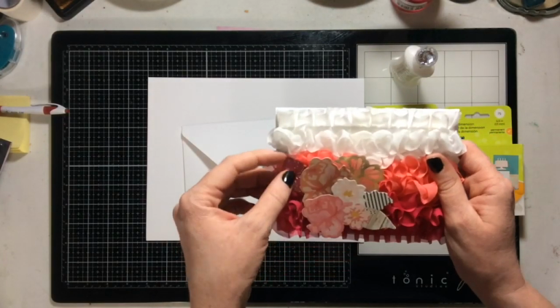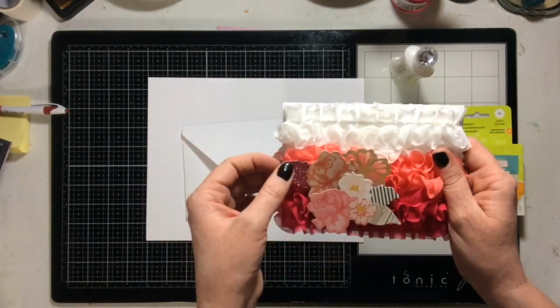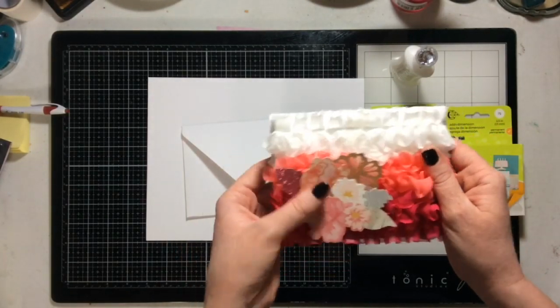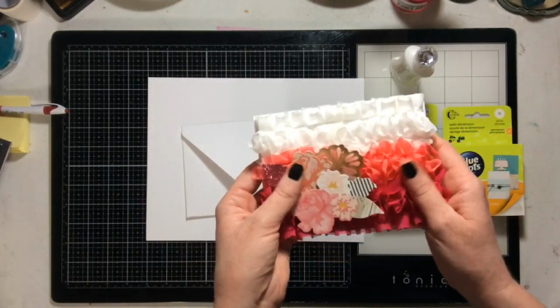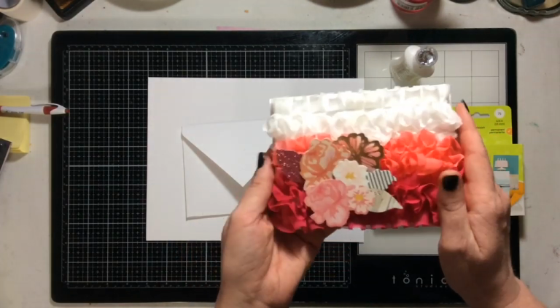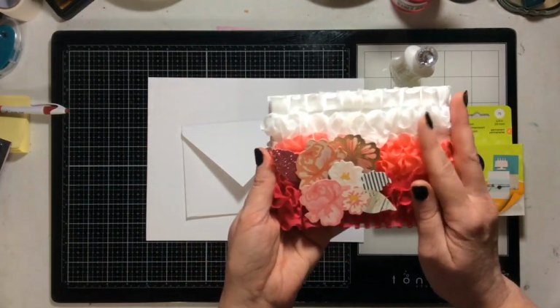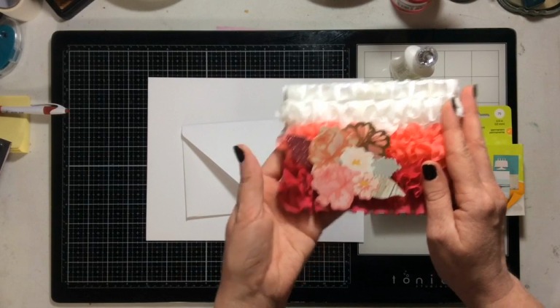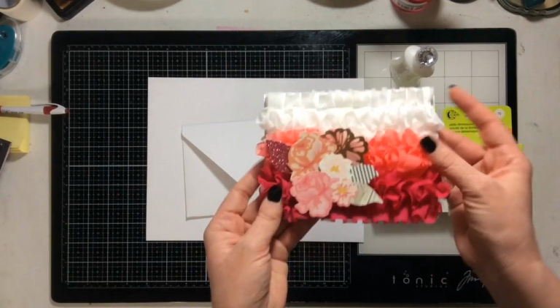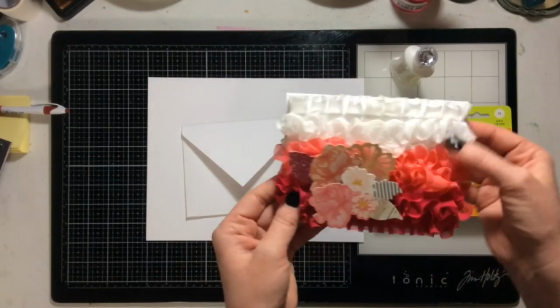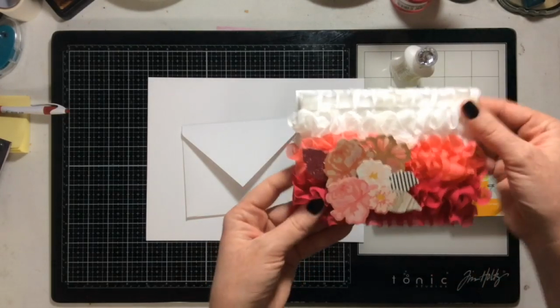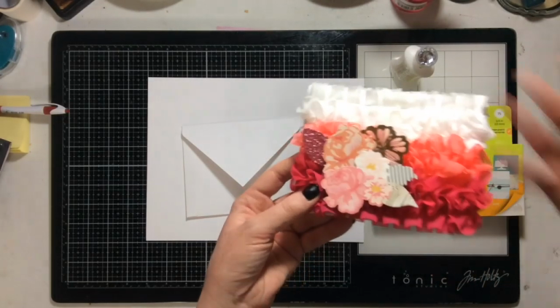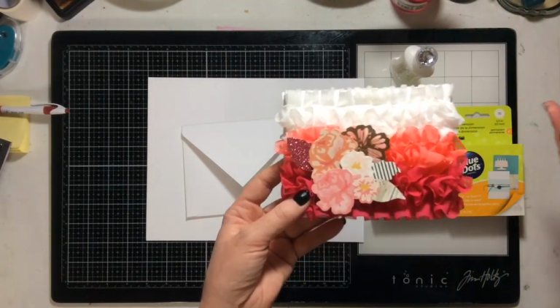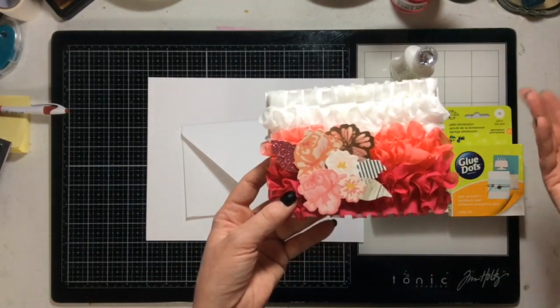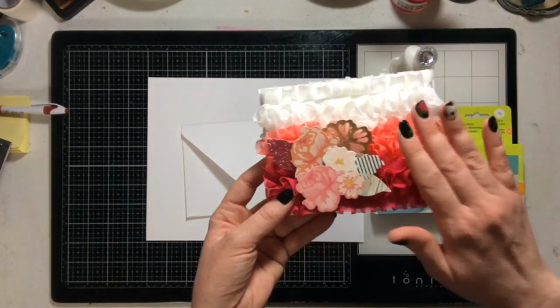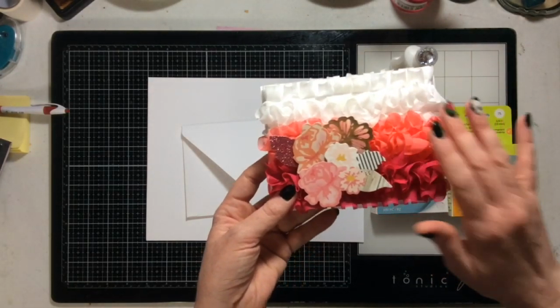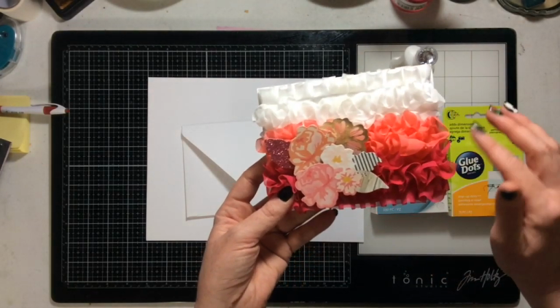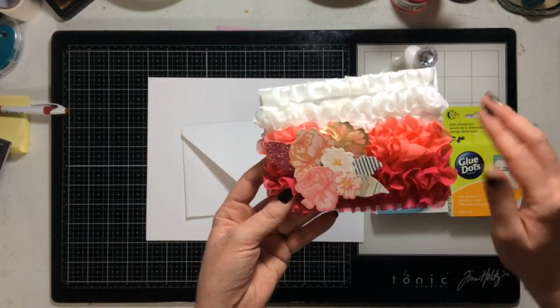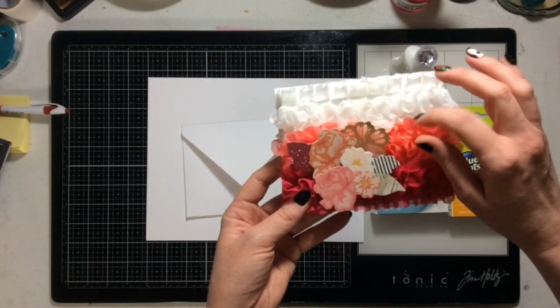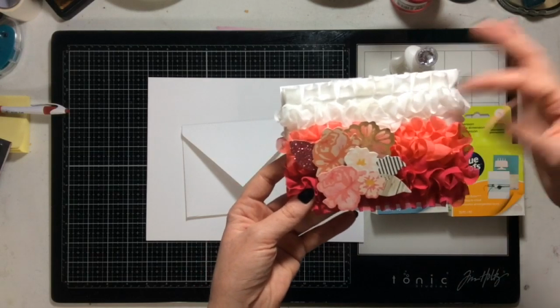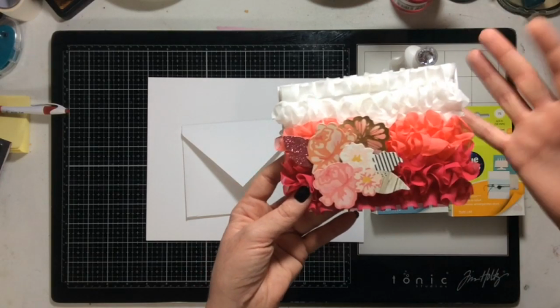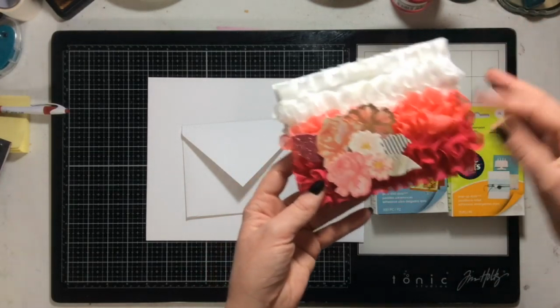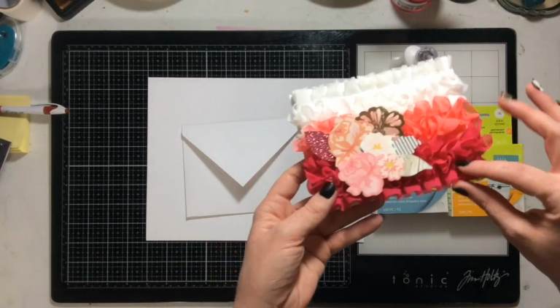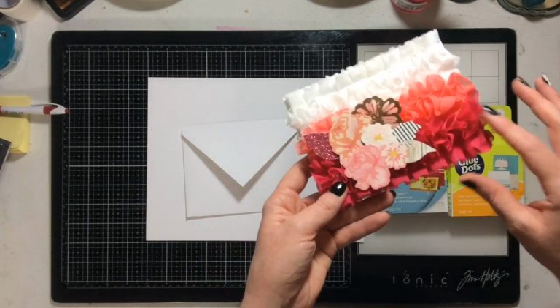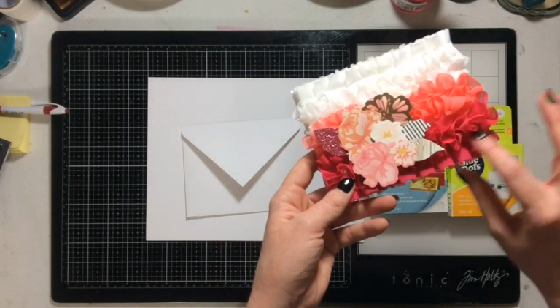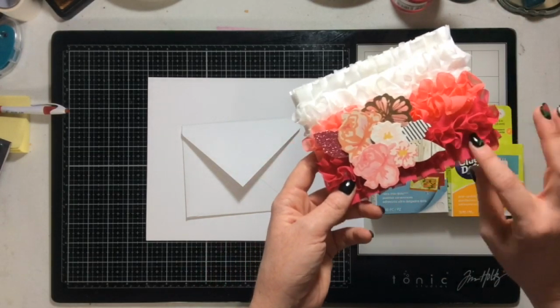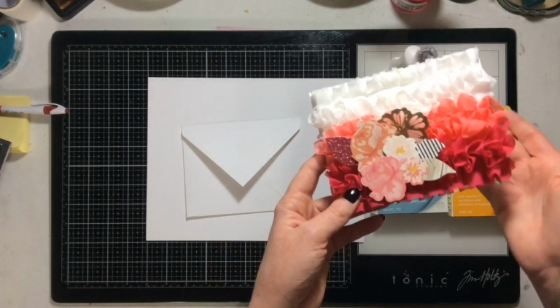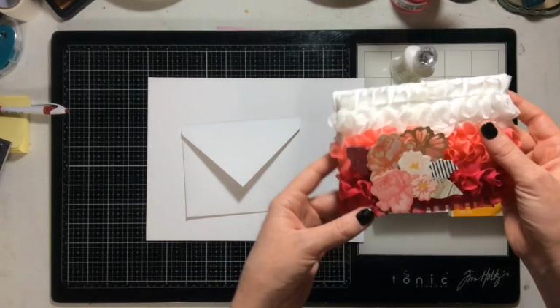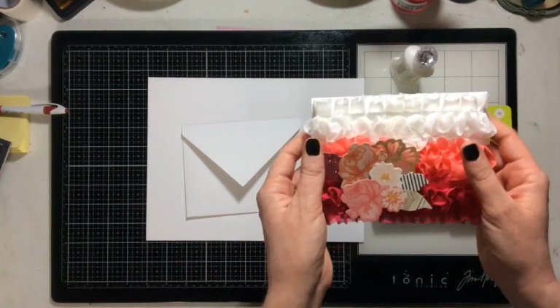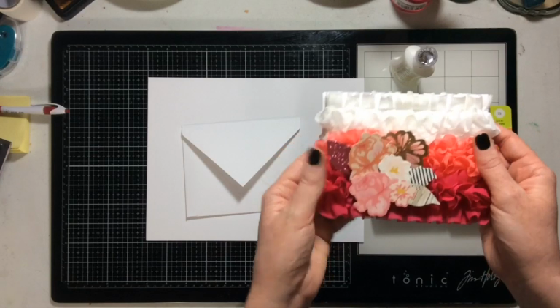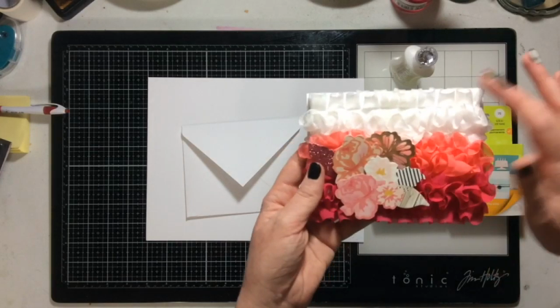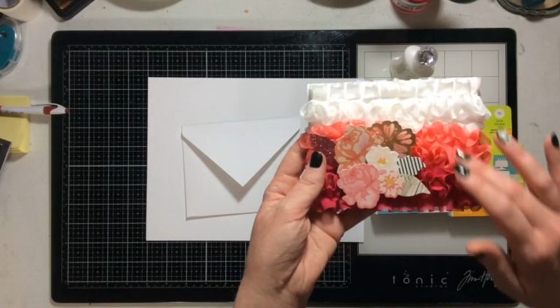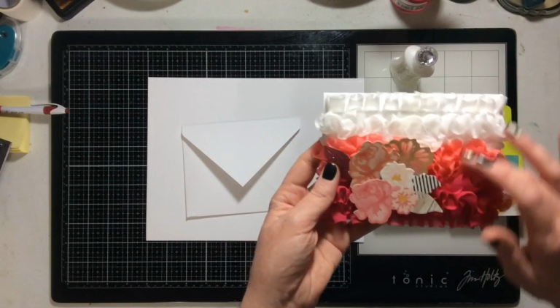When you use ribbon, the hardest thing to figure out is adhesive, because if you use wet adhesive you end up with wet stuff — the wet adhesive soaks through. So I wanted to use this gorgeous ribbon carefully.